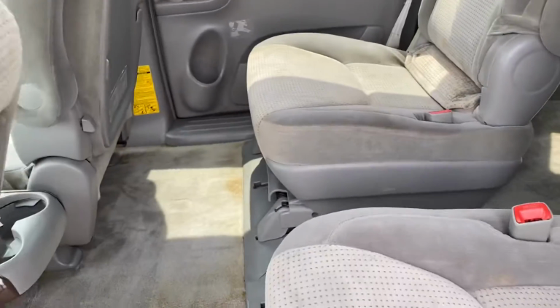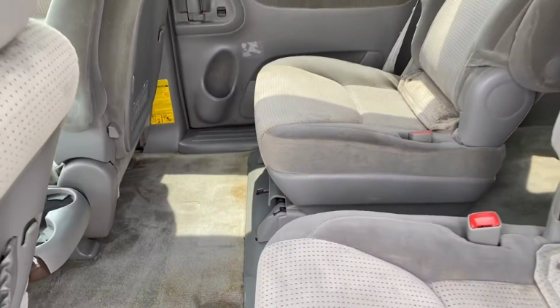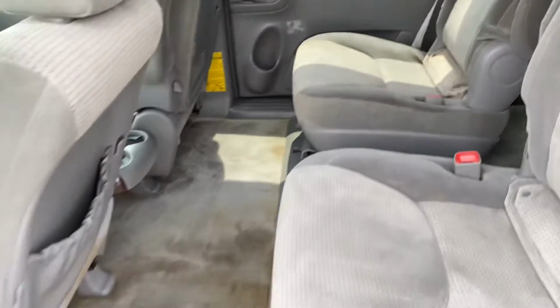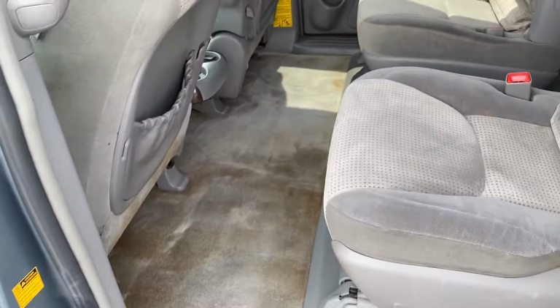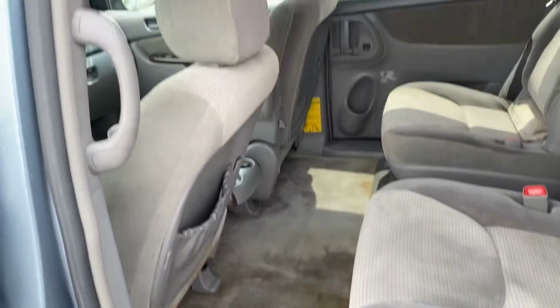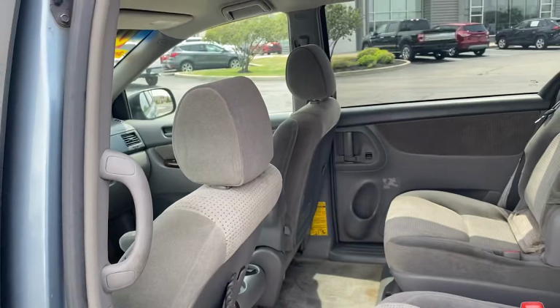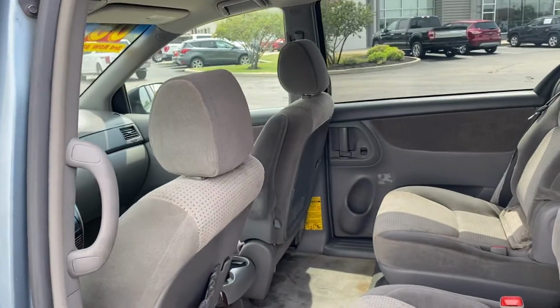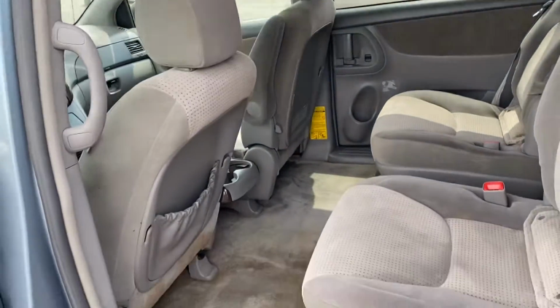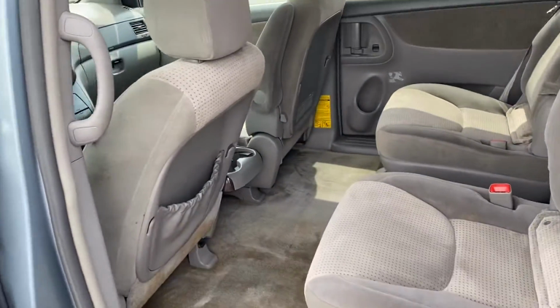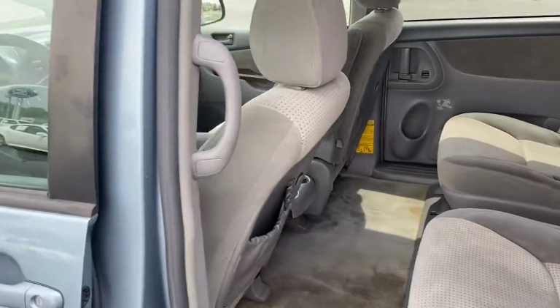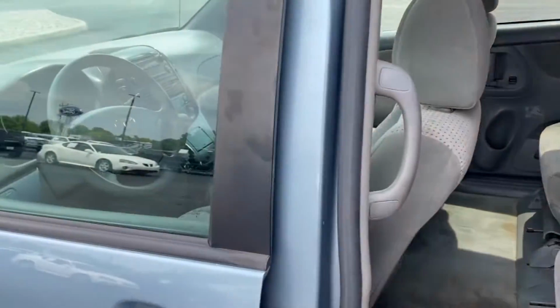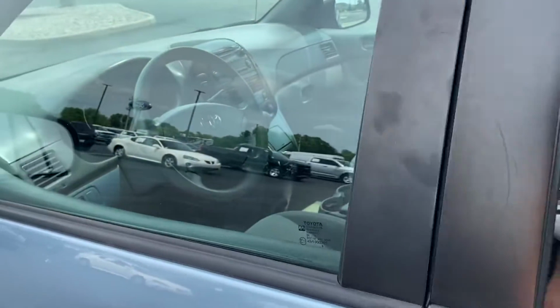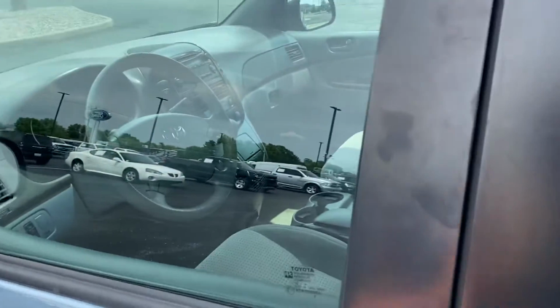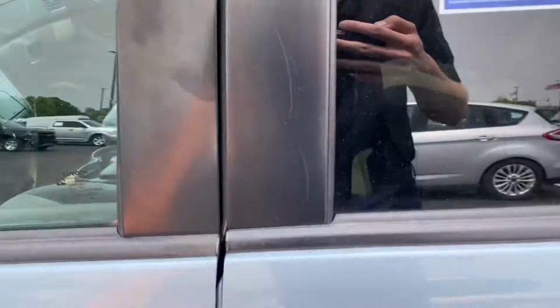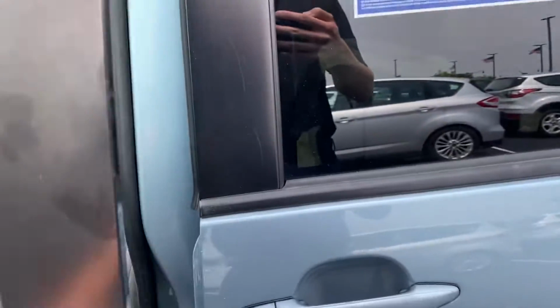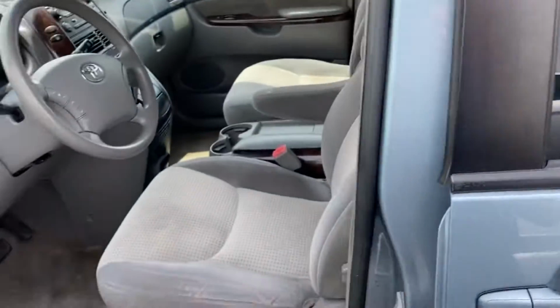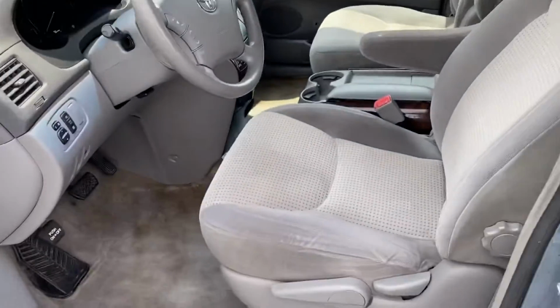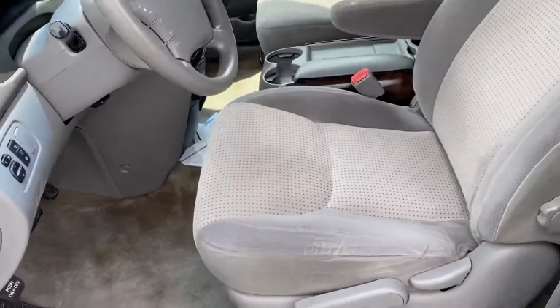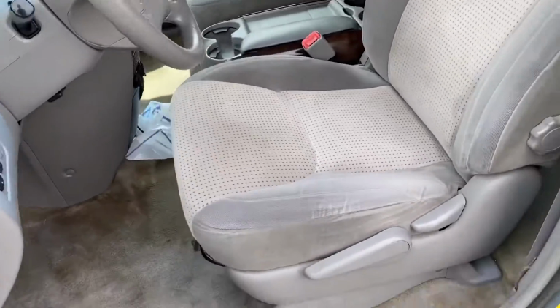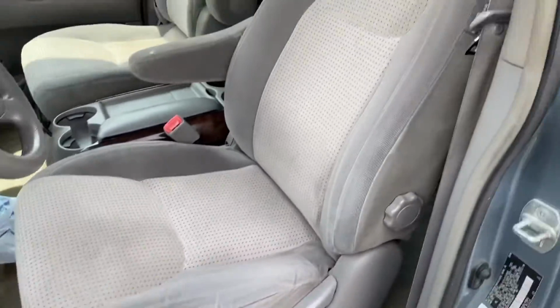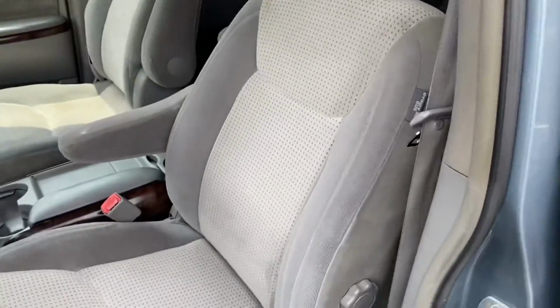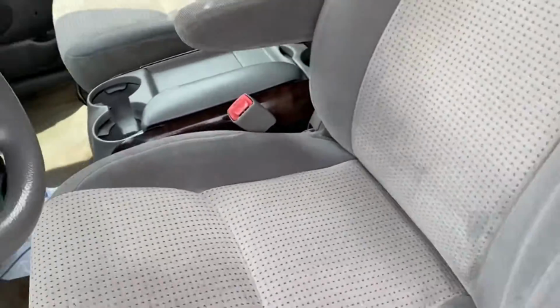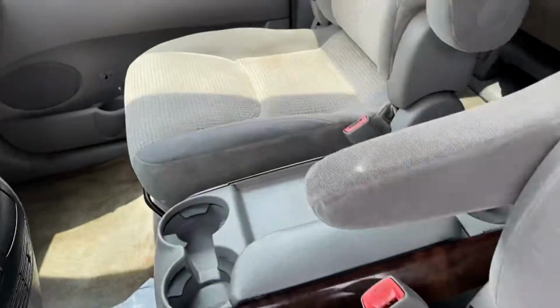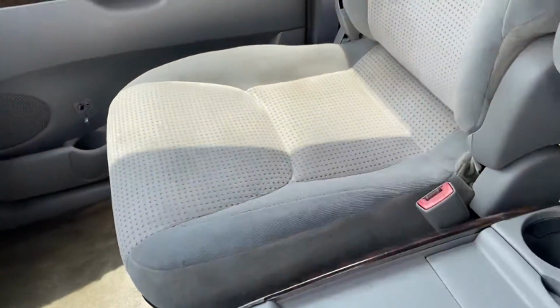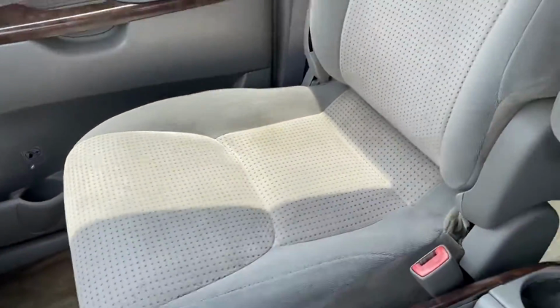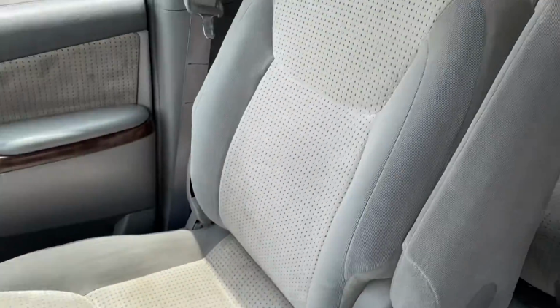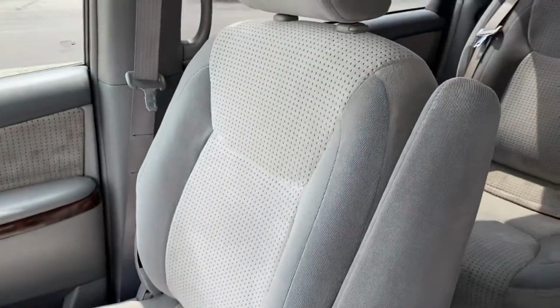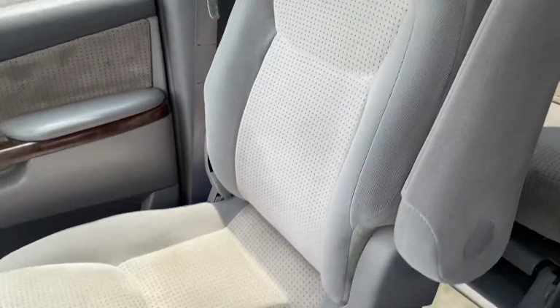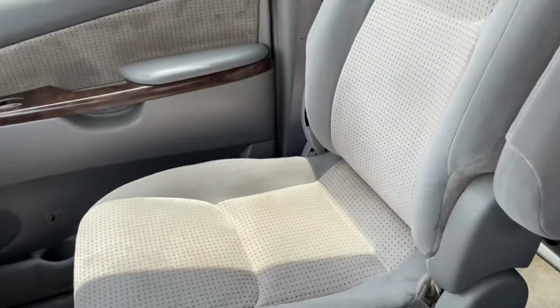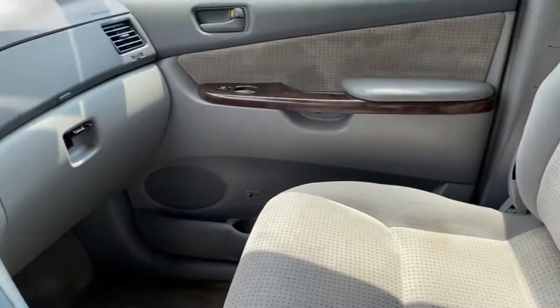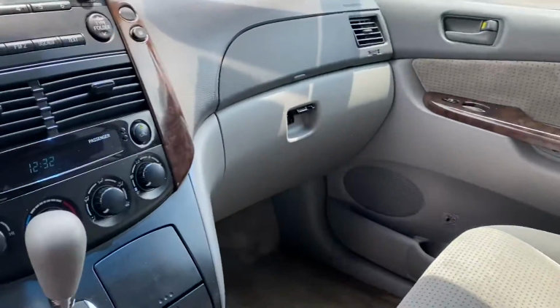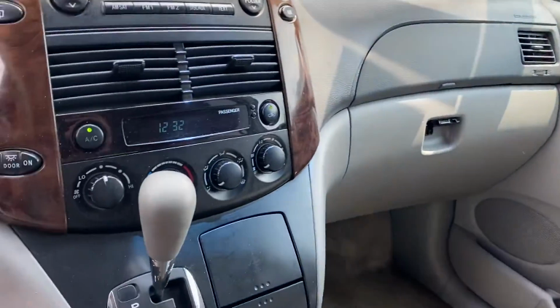Plenty of storage. Here's the driver's seat in good shape. Here's the passenger. It is blowing cold air.